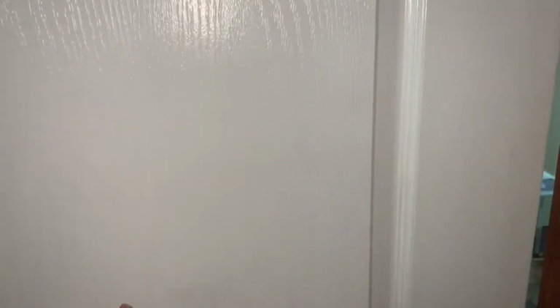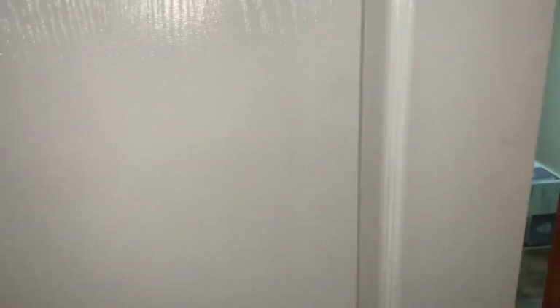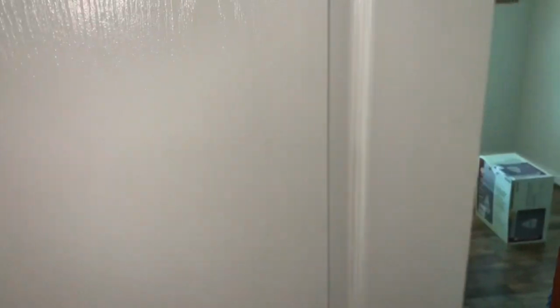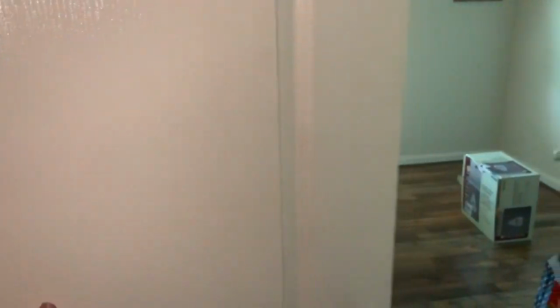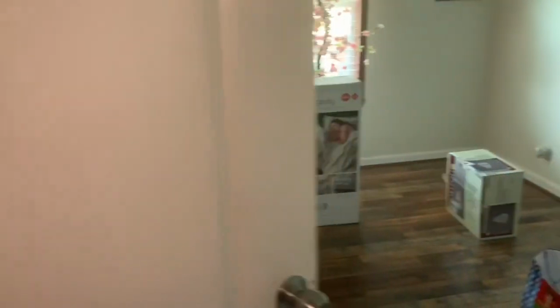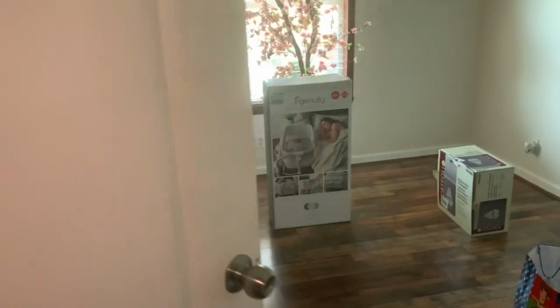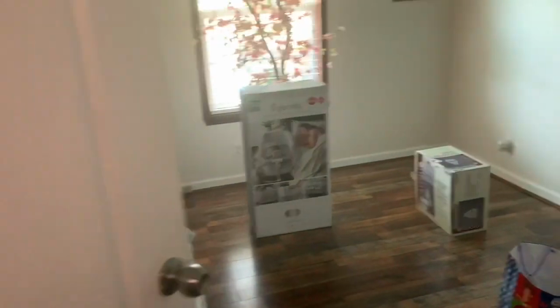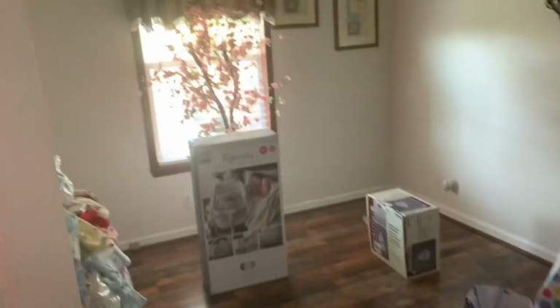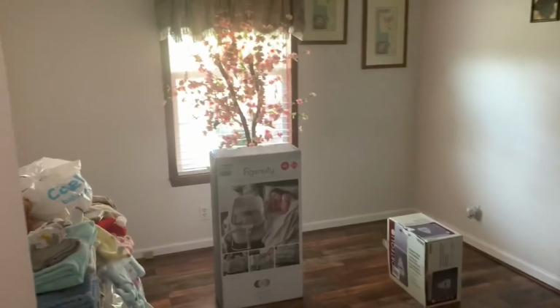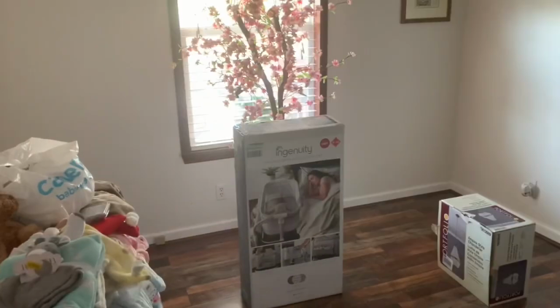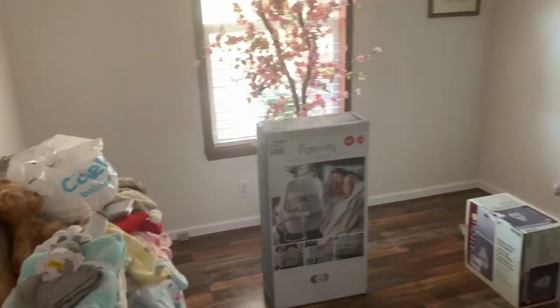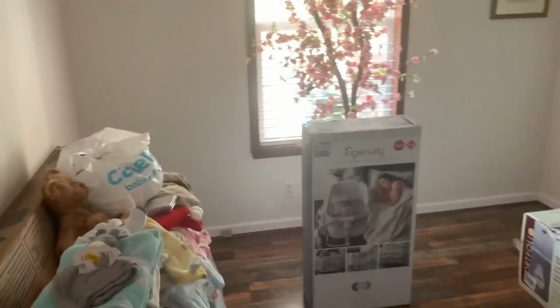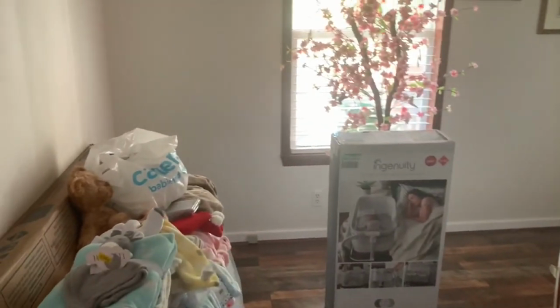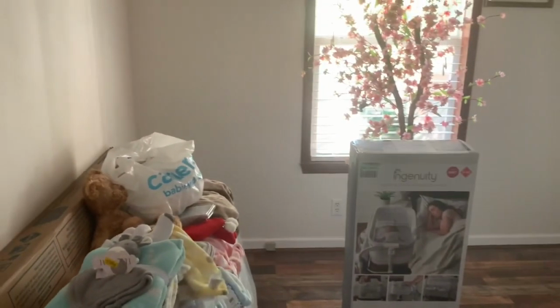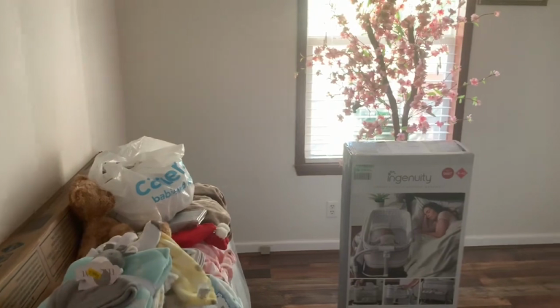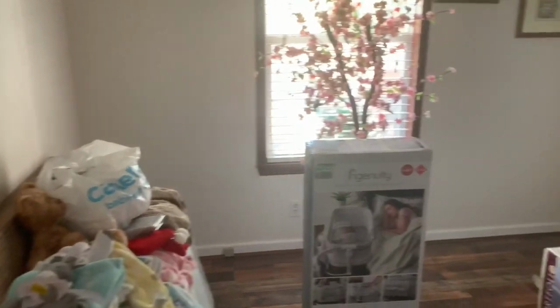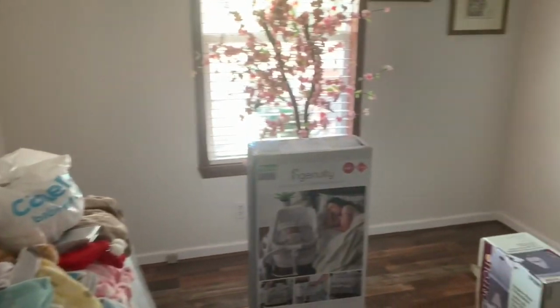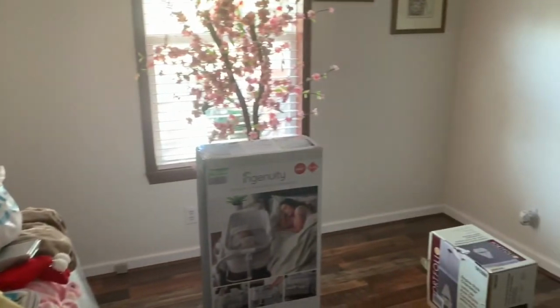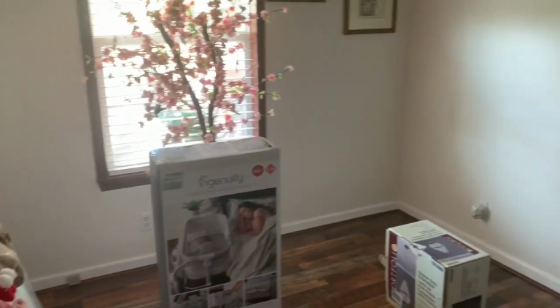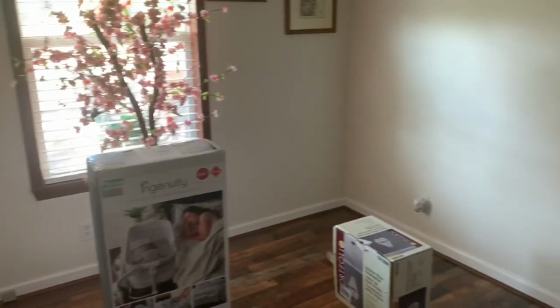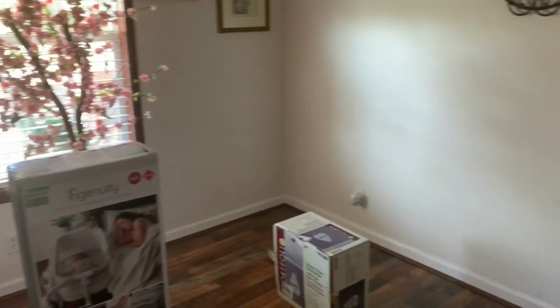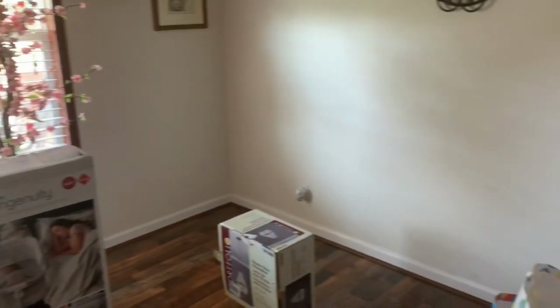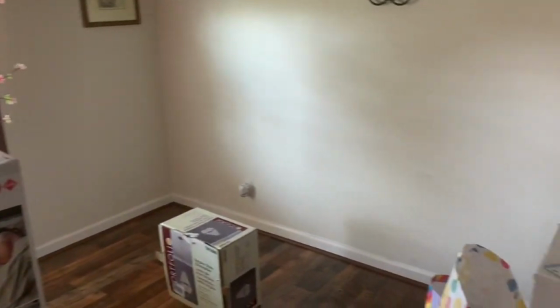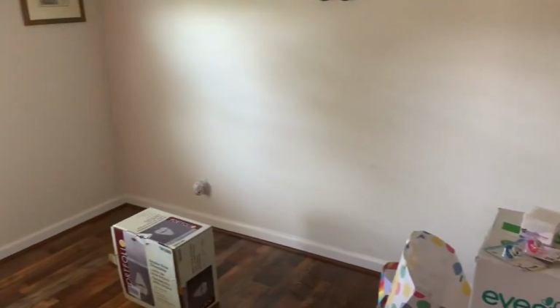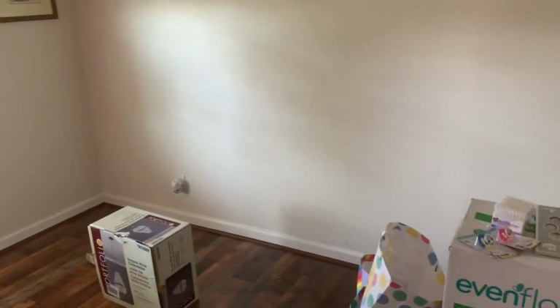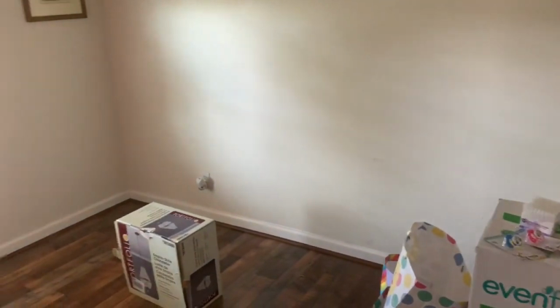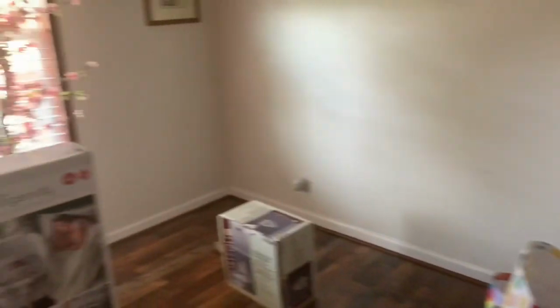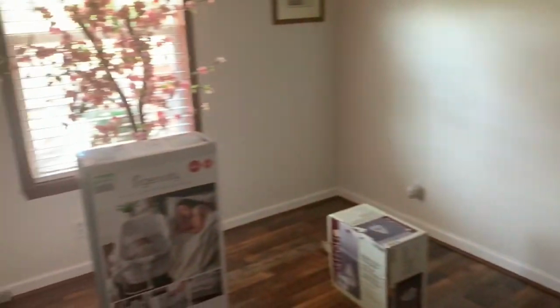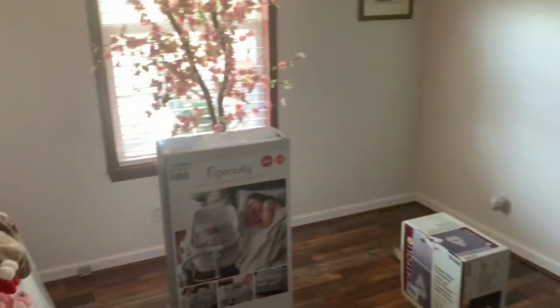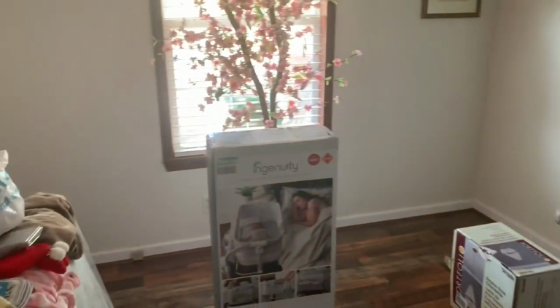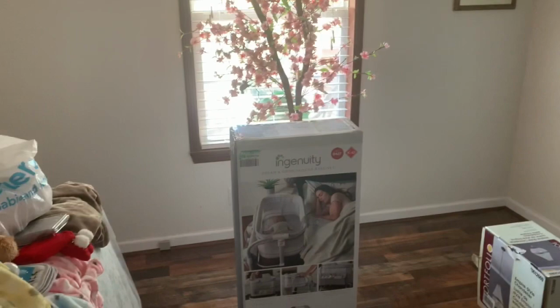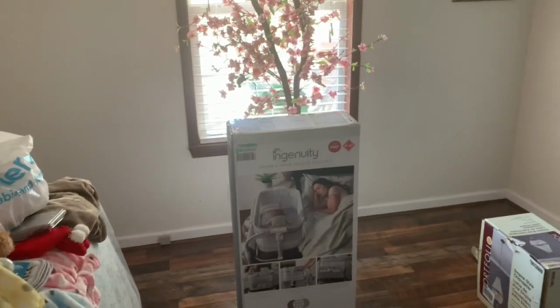Welcome to MTV Cribs — I'm playing. What's up, knee gang! Today I am going to be doing a haul video, and this haul video is going to be a bit different today.